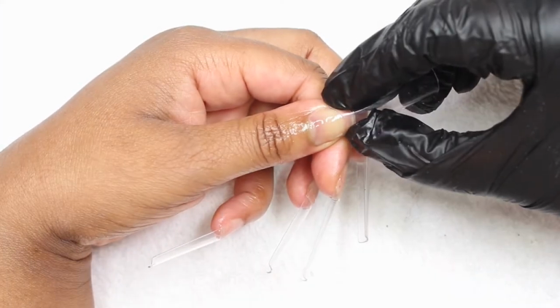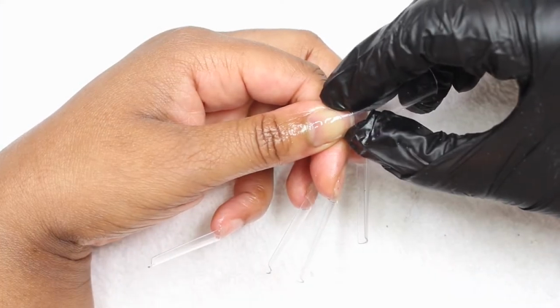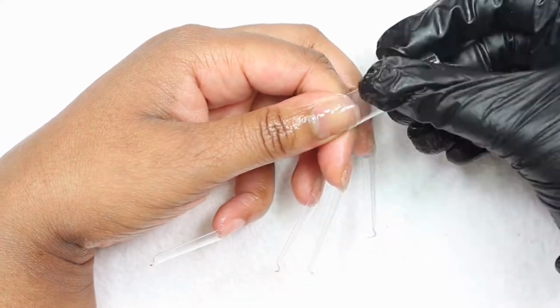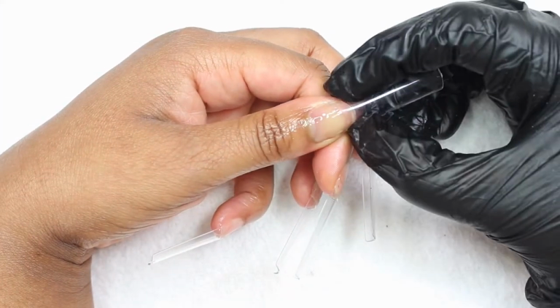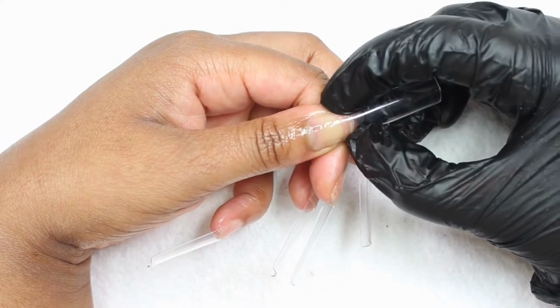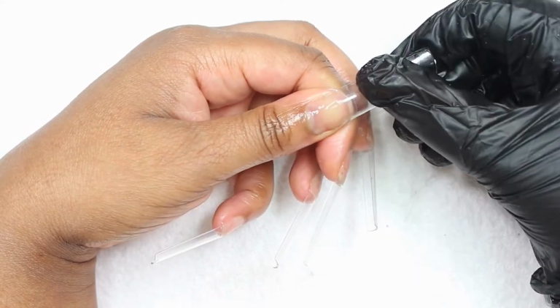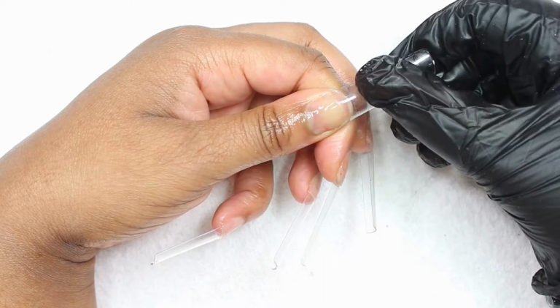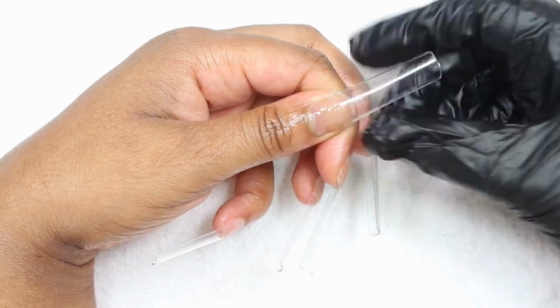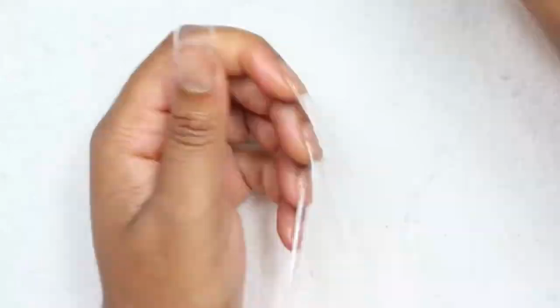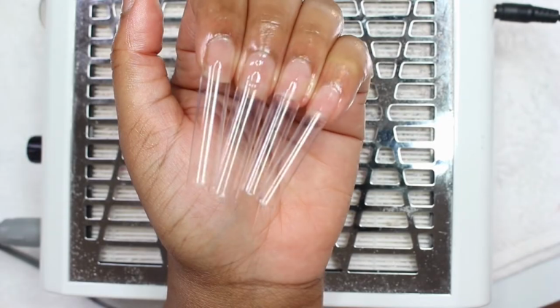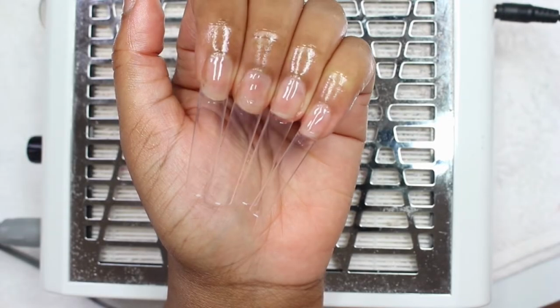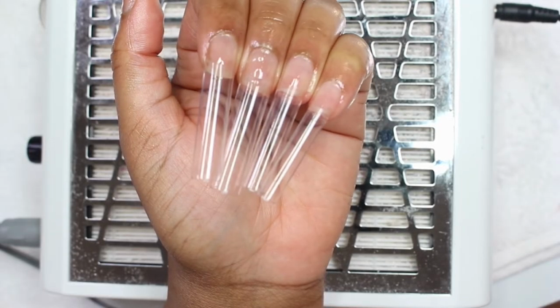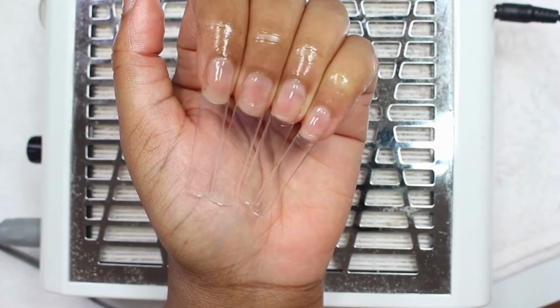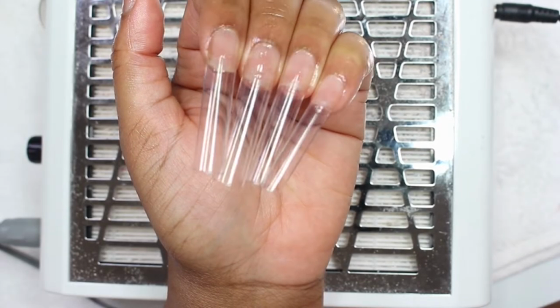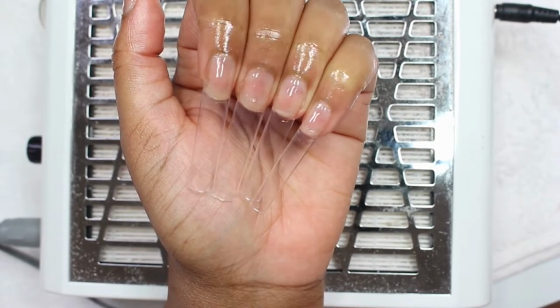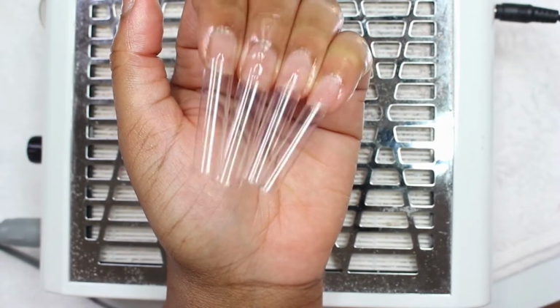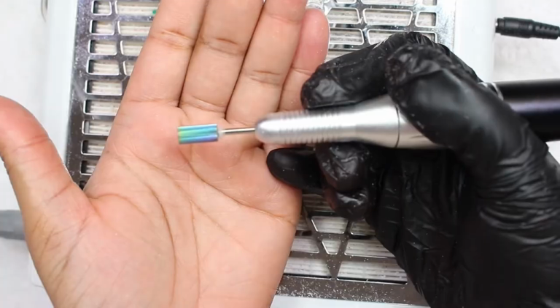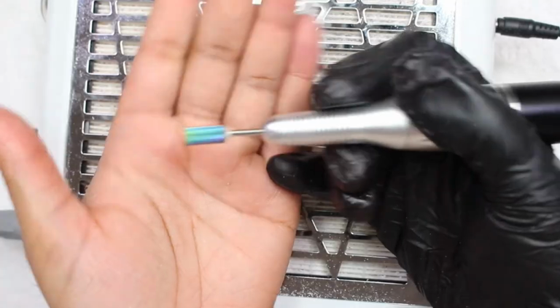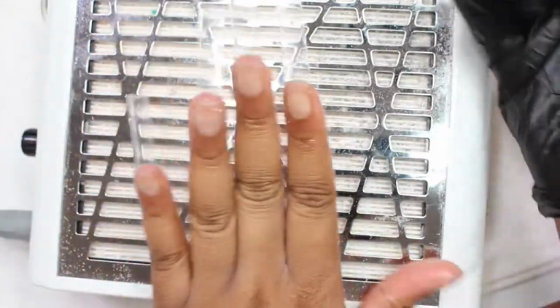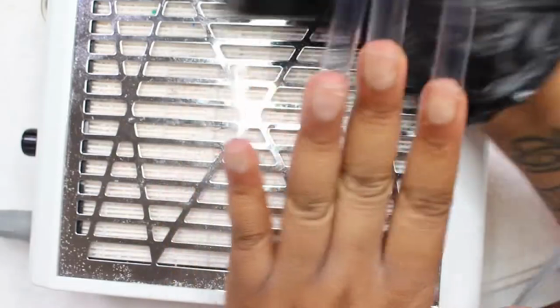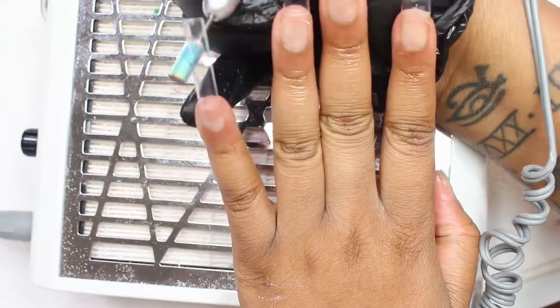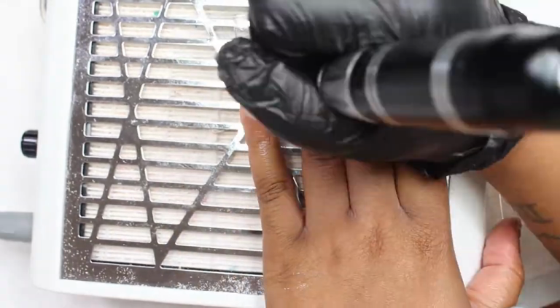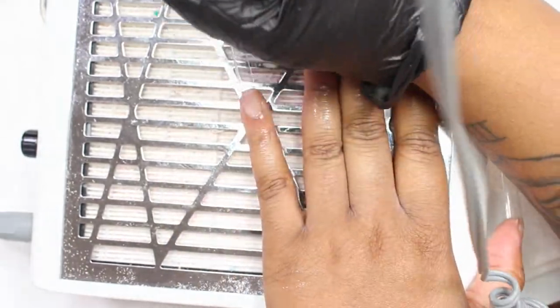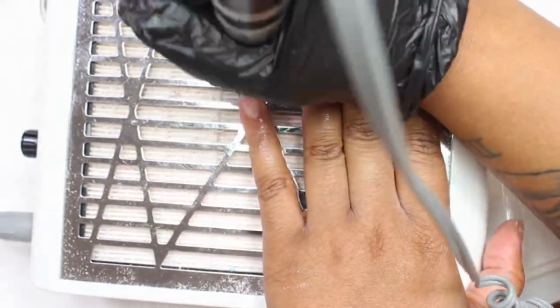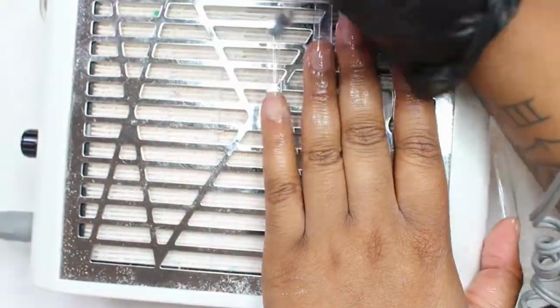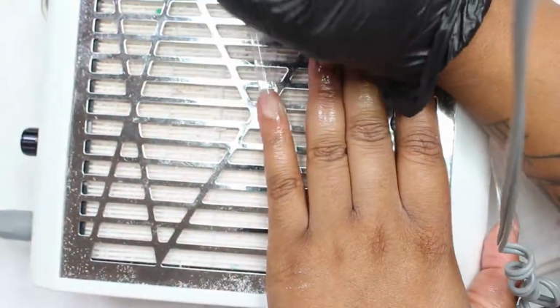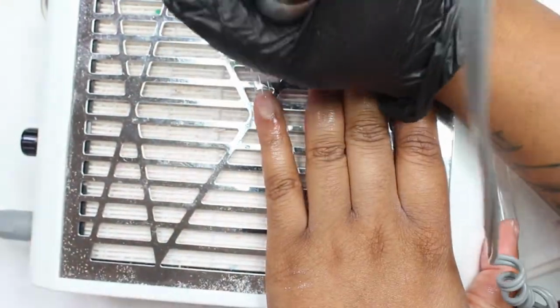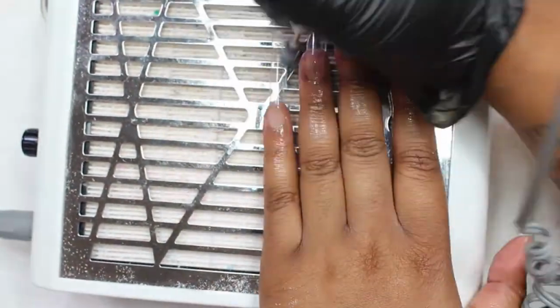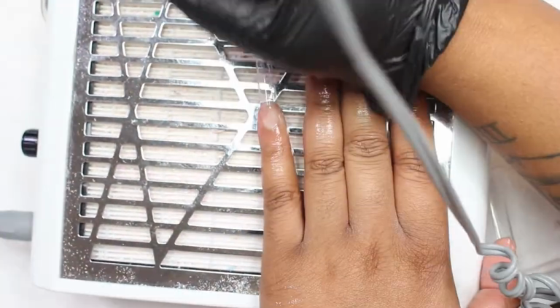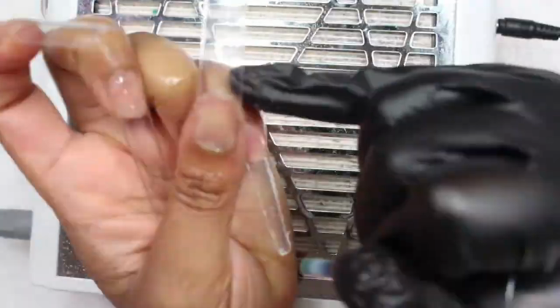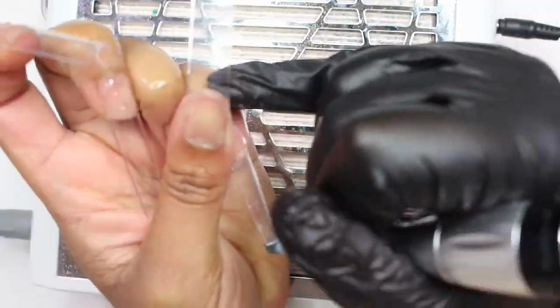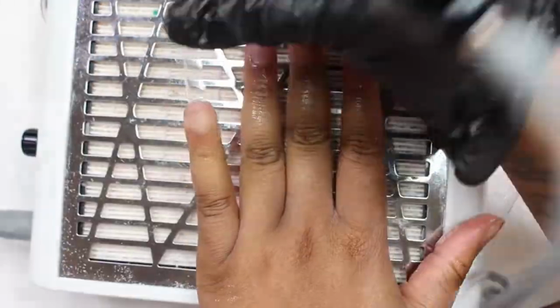Now let me tell y'all, the devil tried to get me today and y'all gonna see. By the grace of God, I got finished with this set y'all, but it was a pain in the you-know-what.